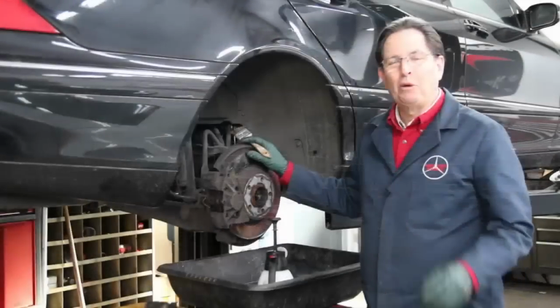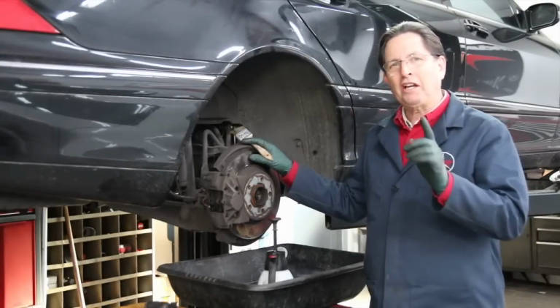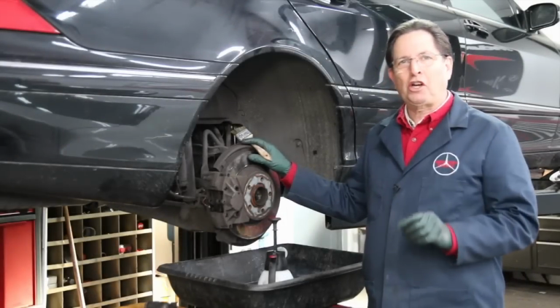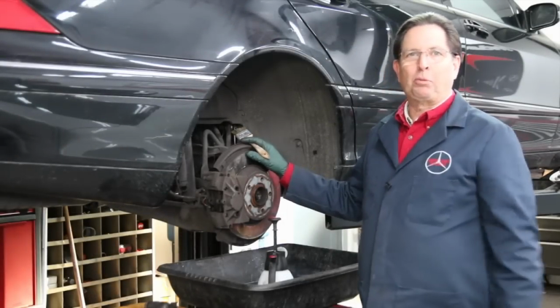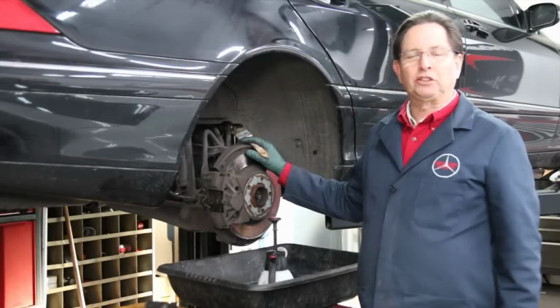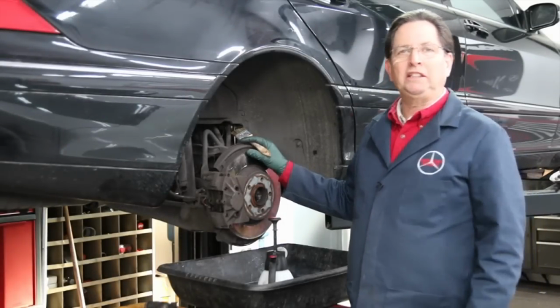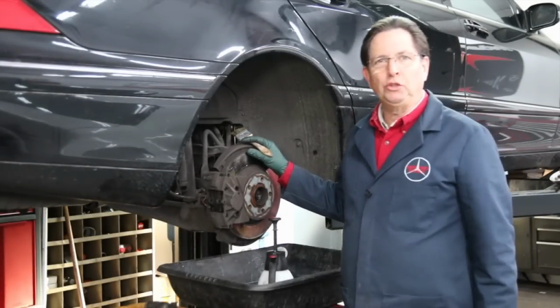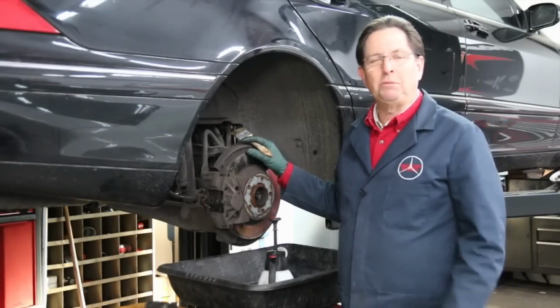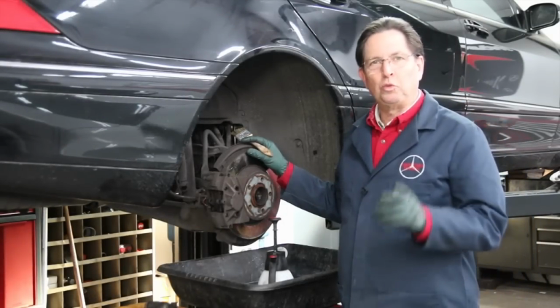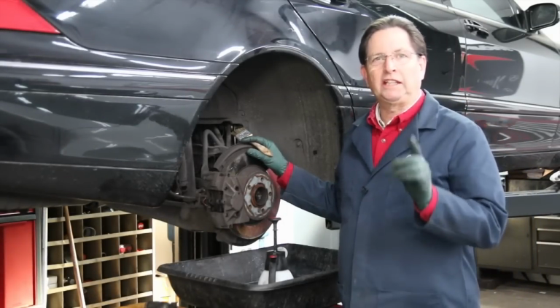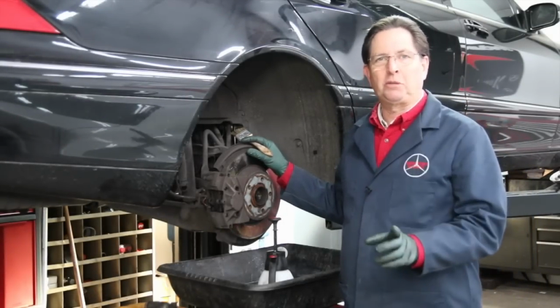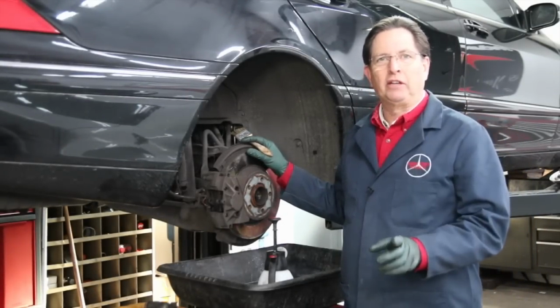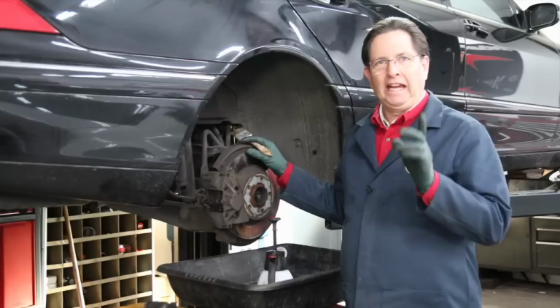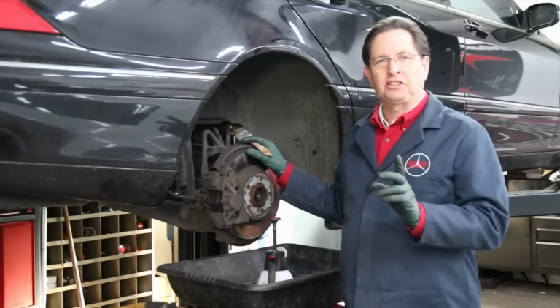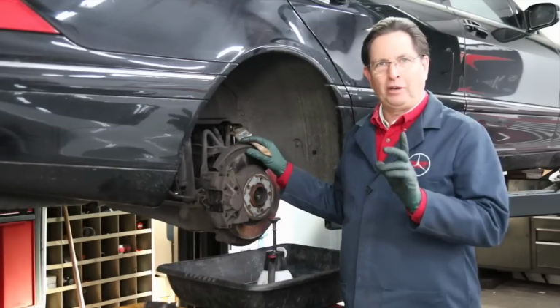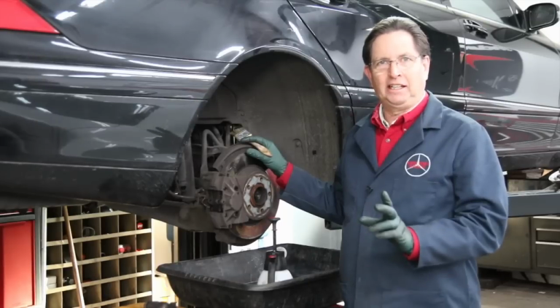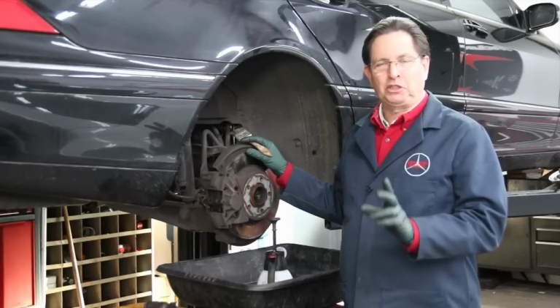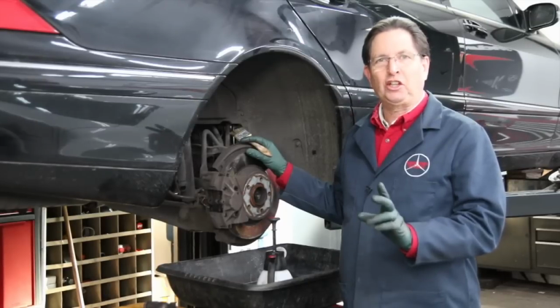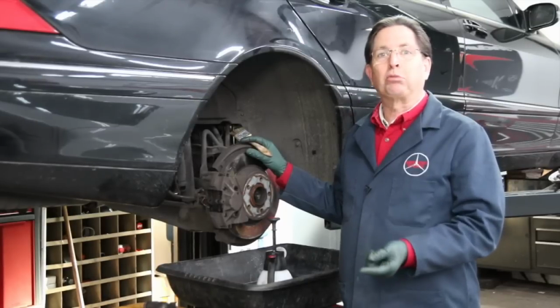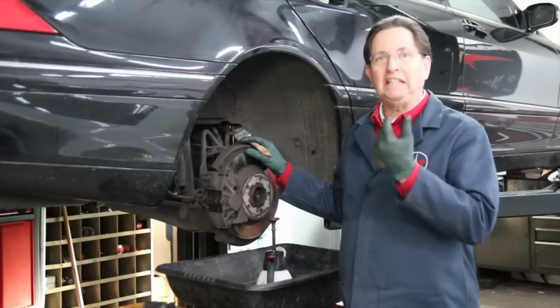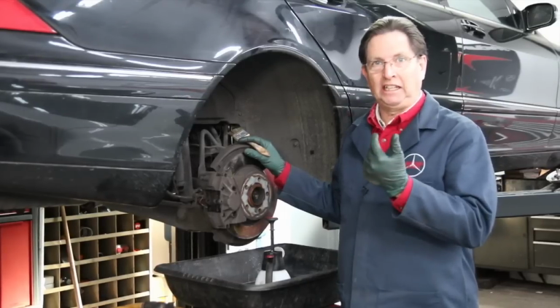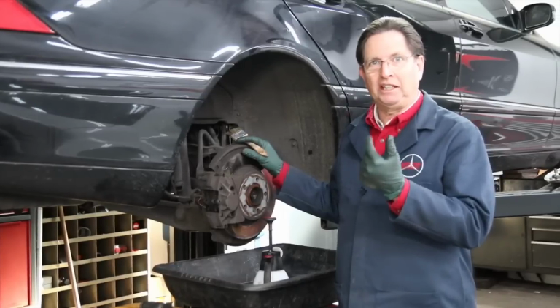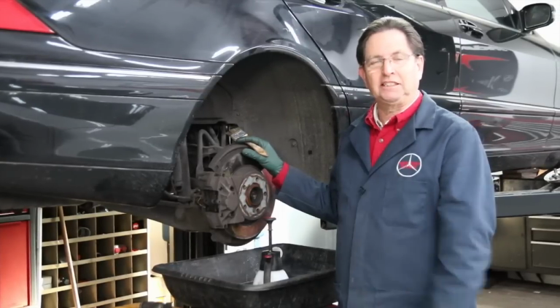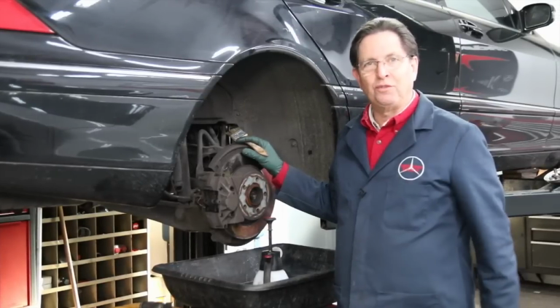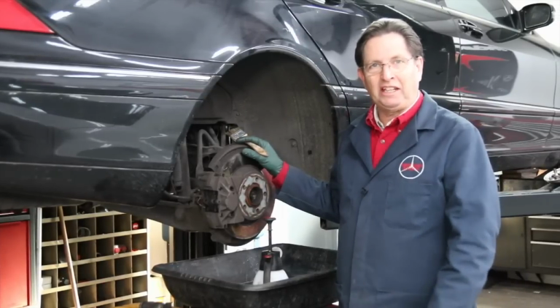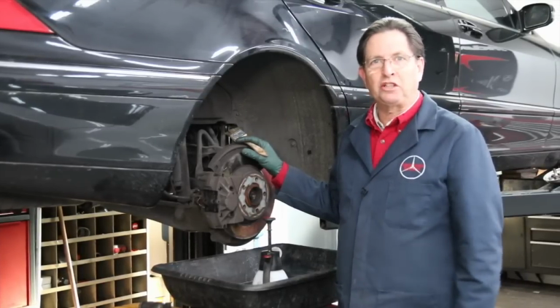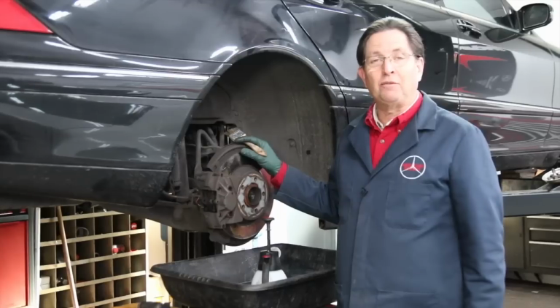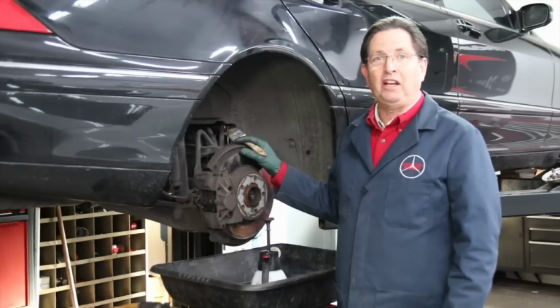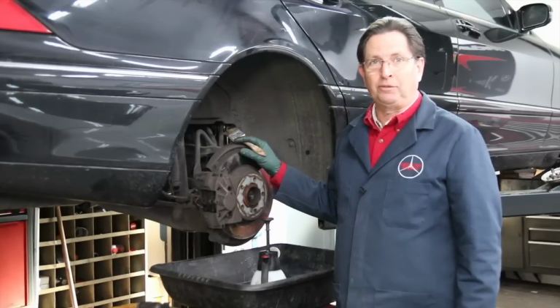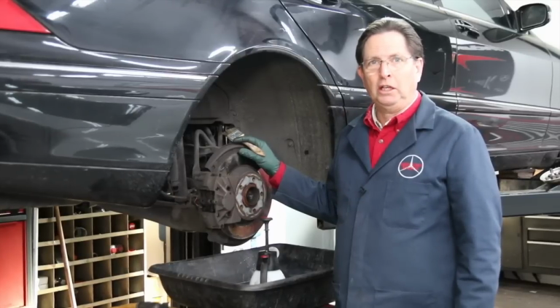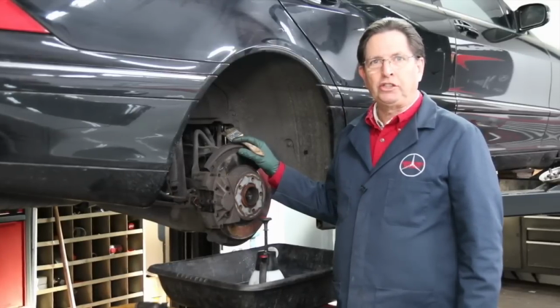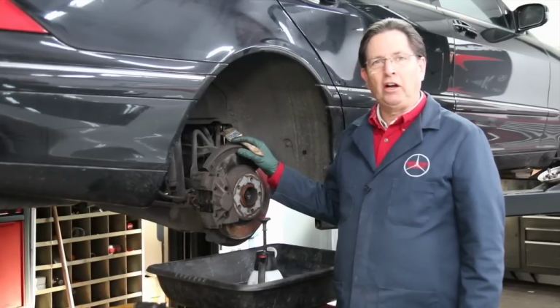When working on your car's brakes, there's one thing you need to be really concerned about, and that's brake dust. Particularly breathing the brake dust — it's very dangerous and very harmful to your health.